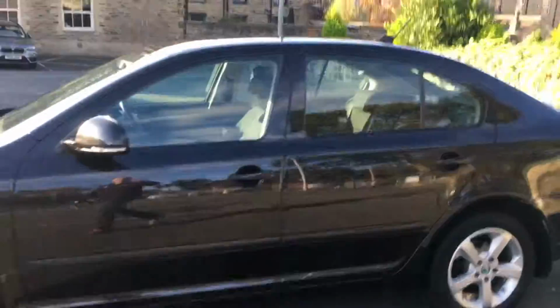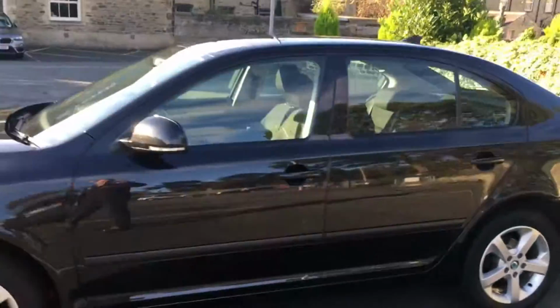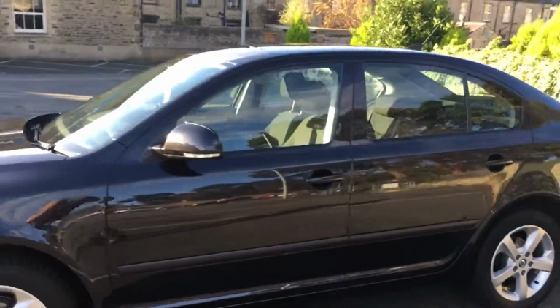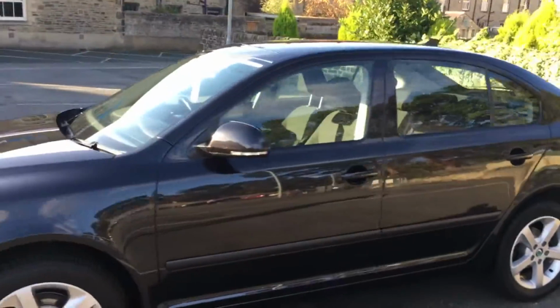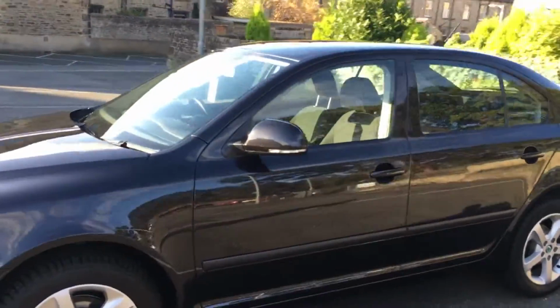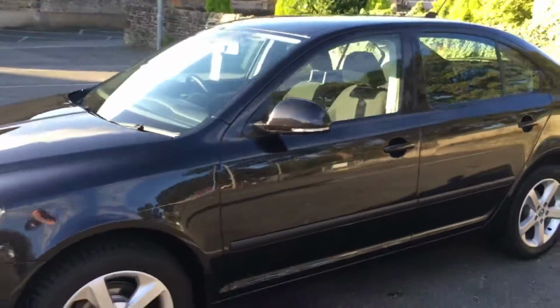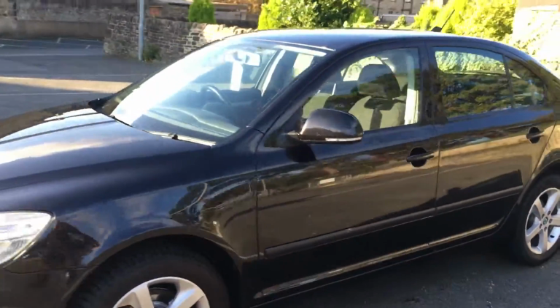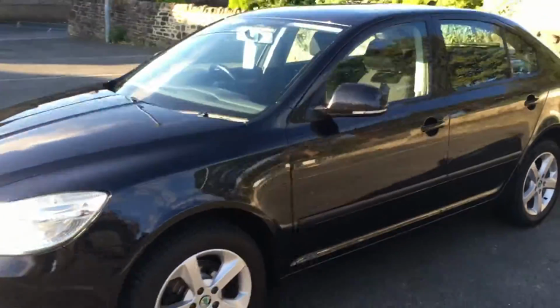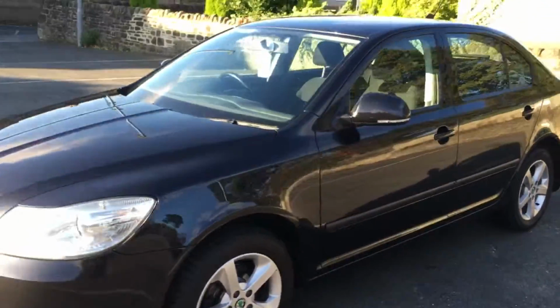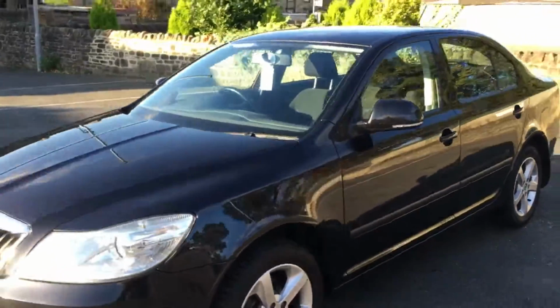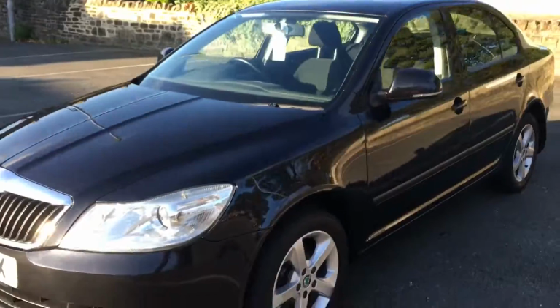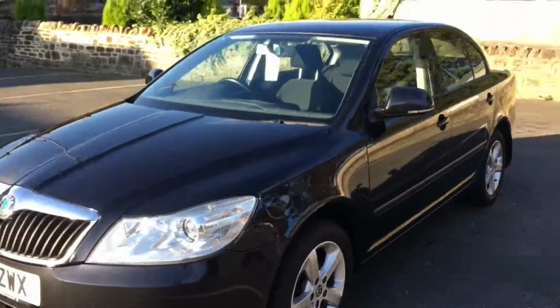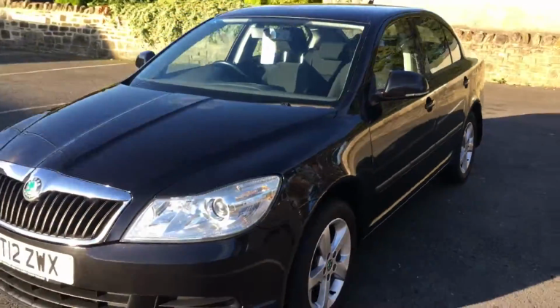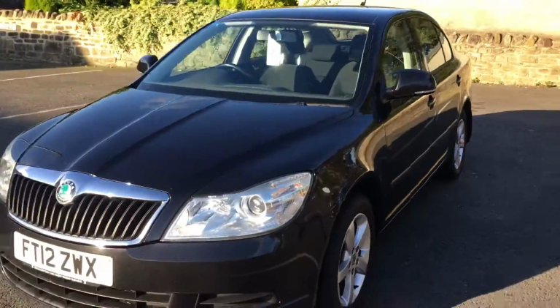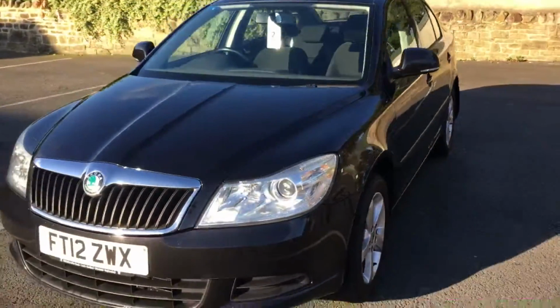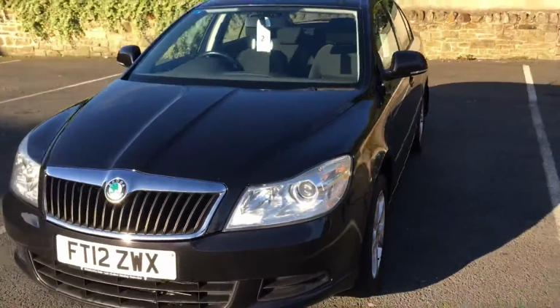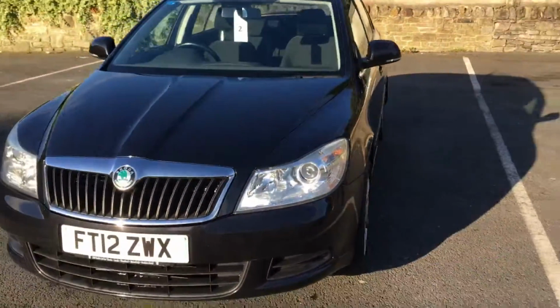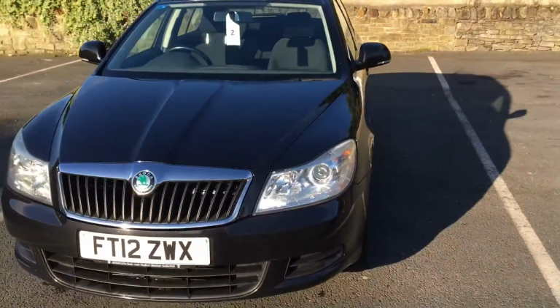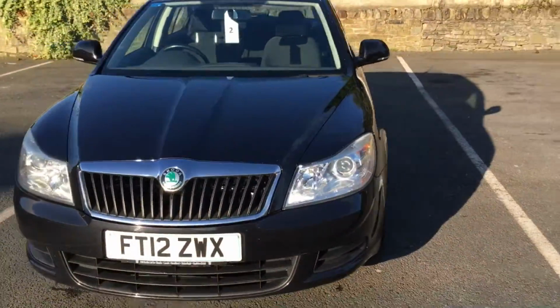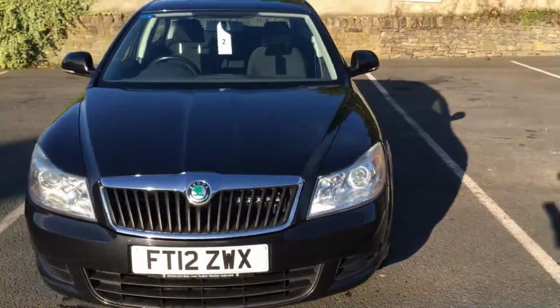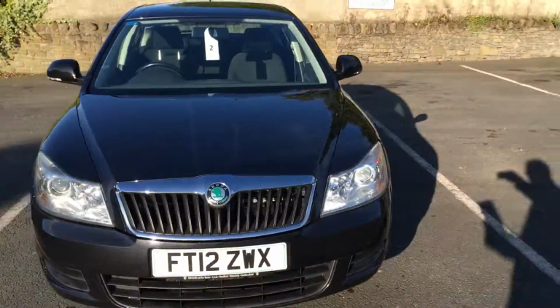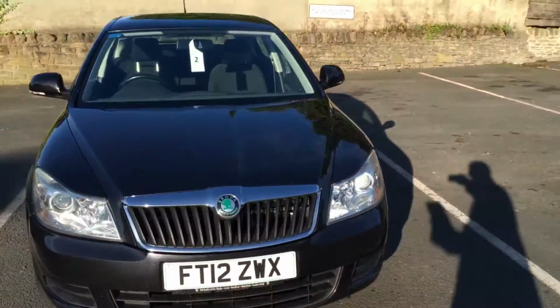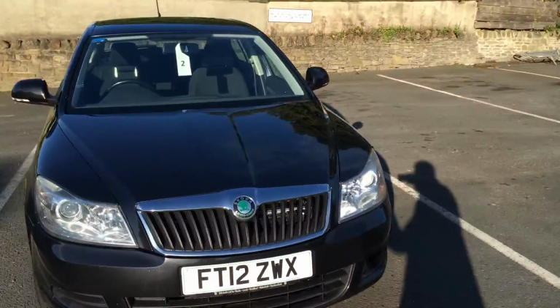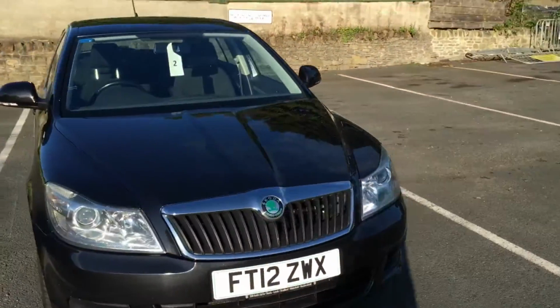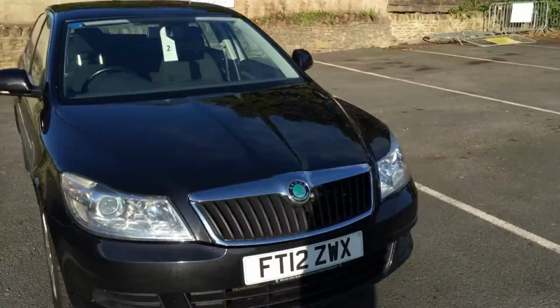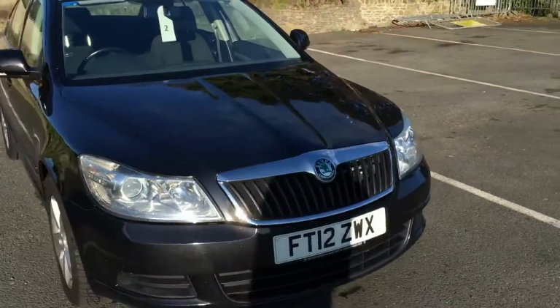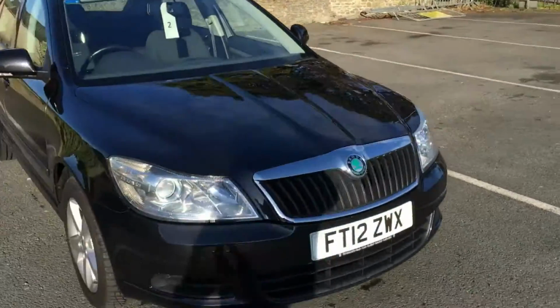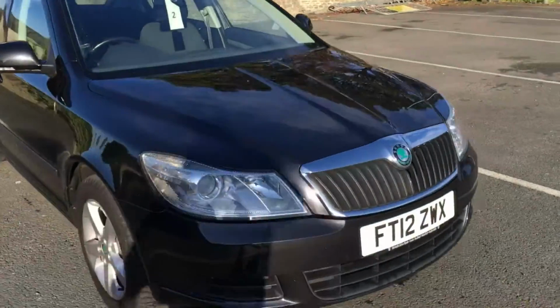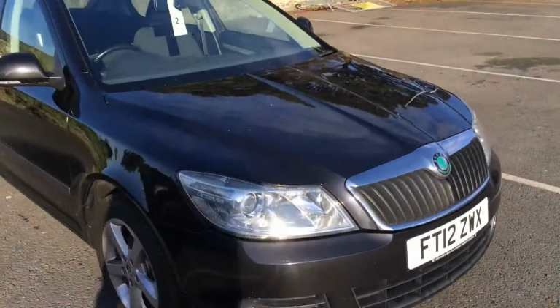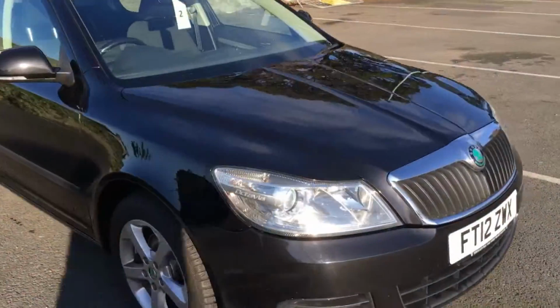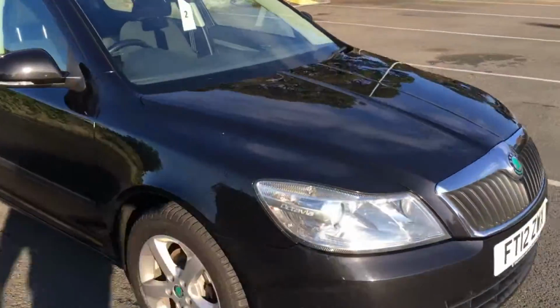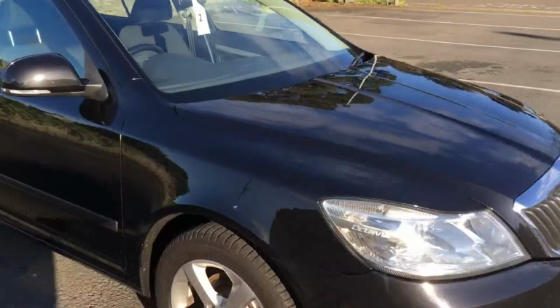Has full service history, last serviced by ourselves in June 2017. Only done 63,277 miles.